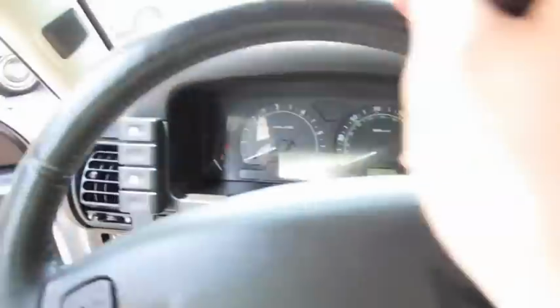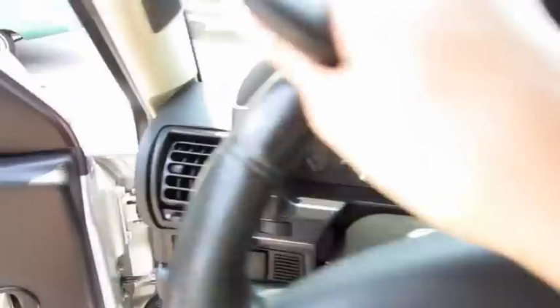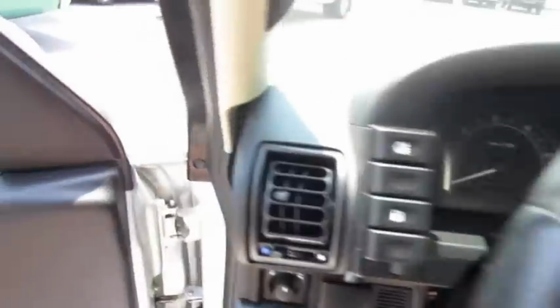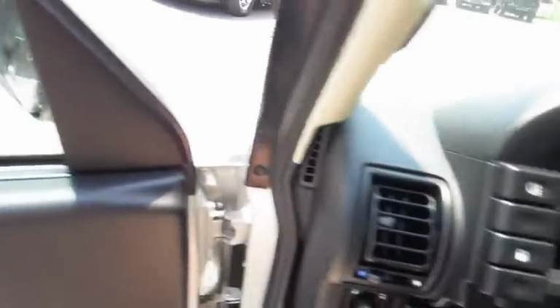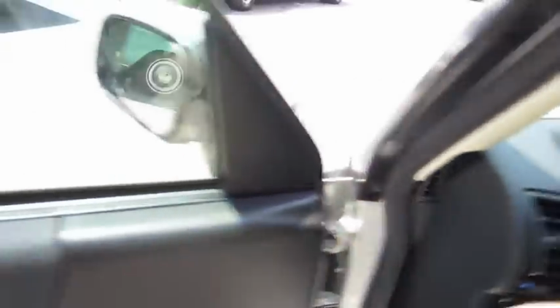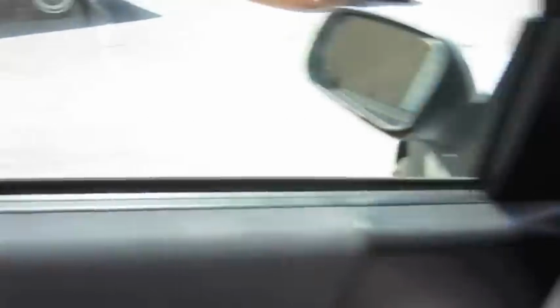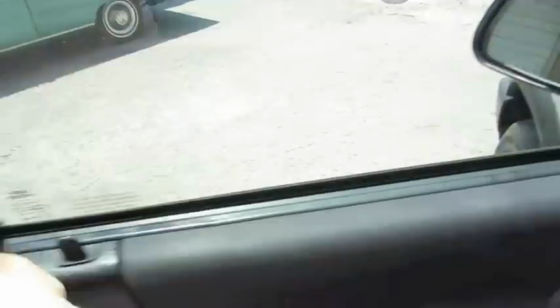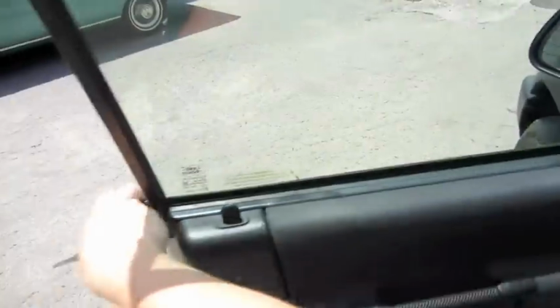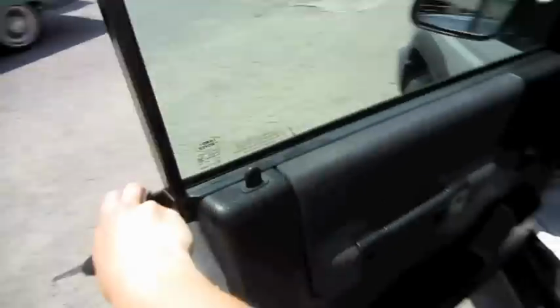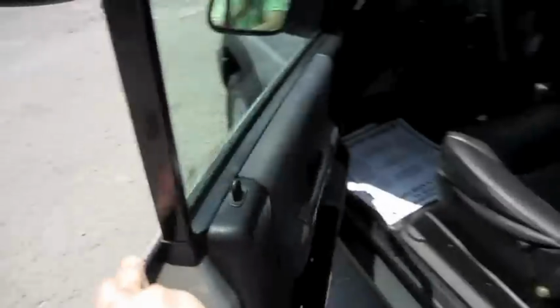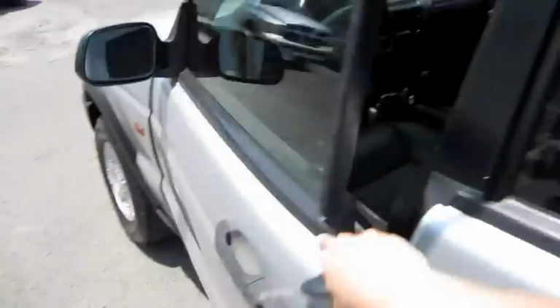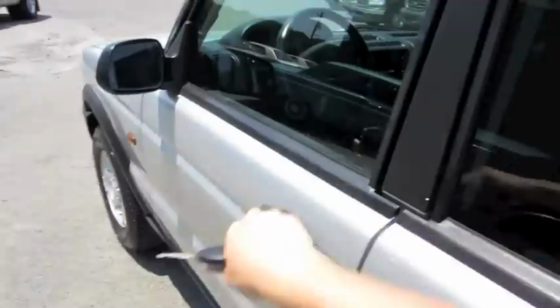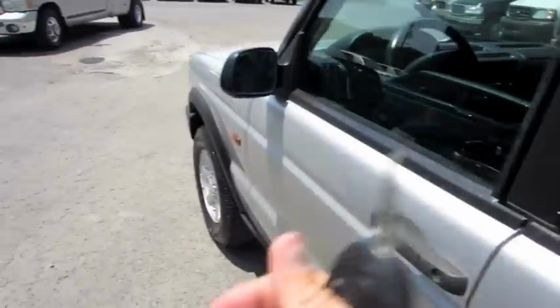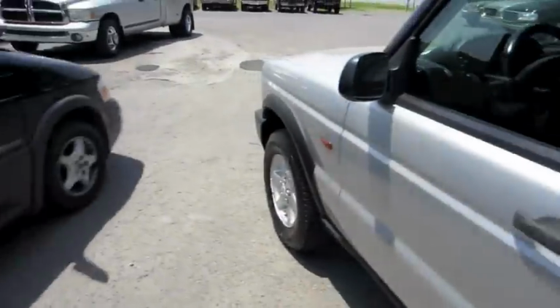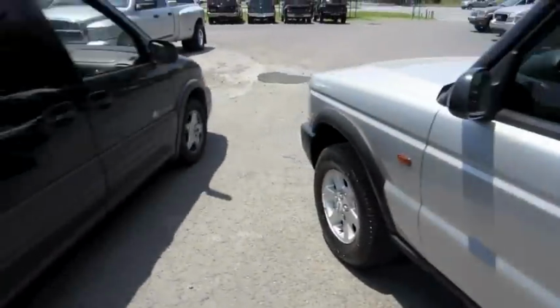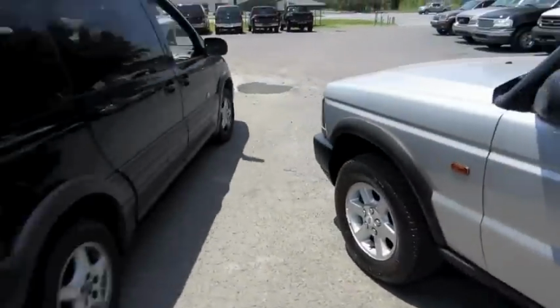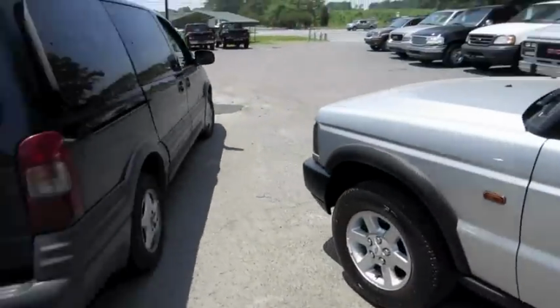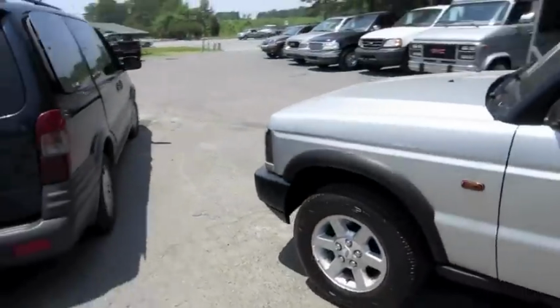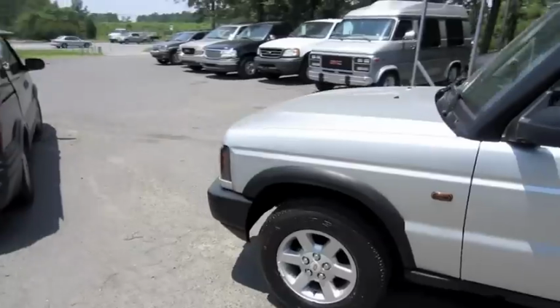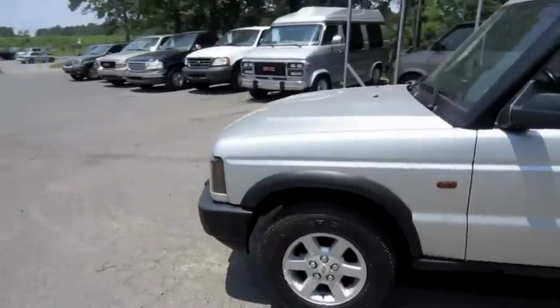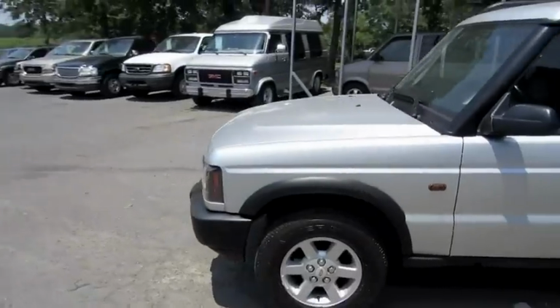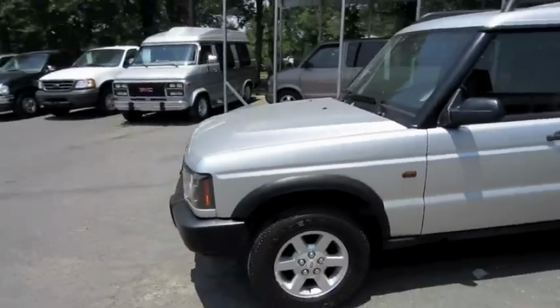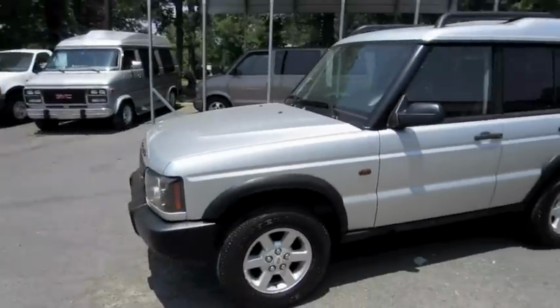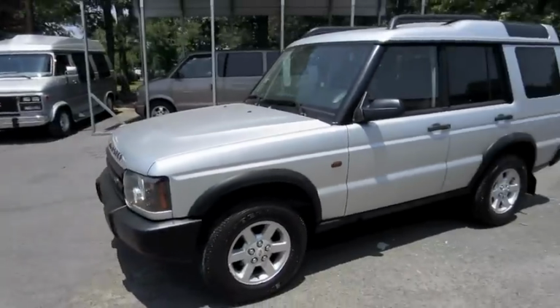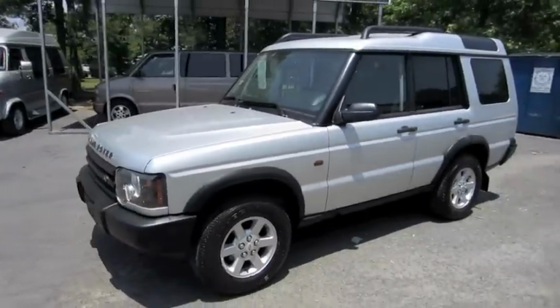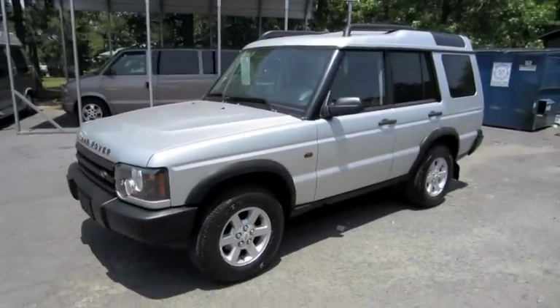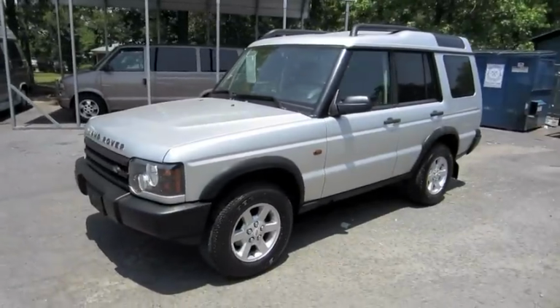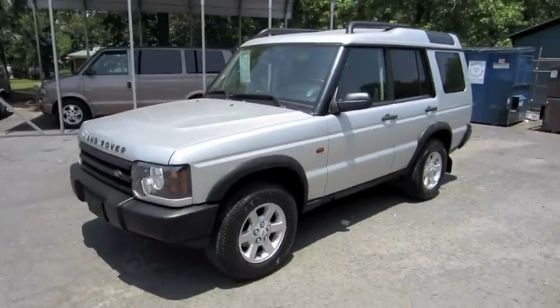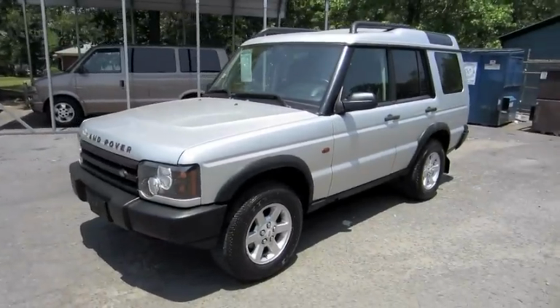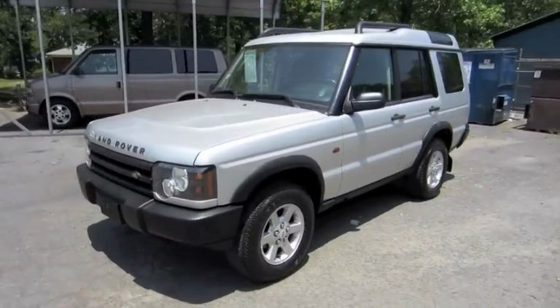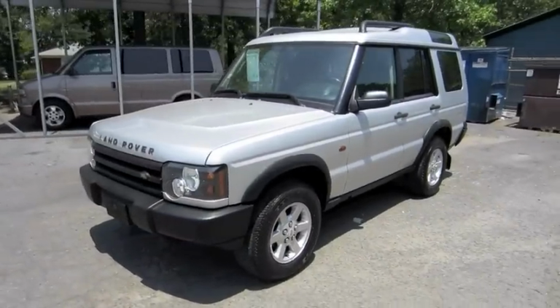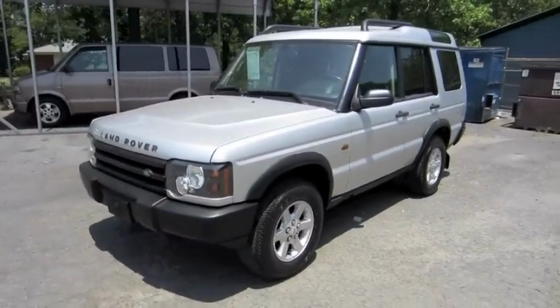Hope you guys enjoyed this brief look at the 2004 Land Rover Discovery. Be sure to stay tuned next time — there's a lot more where that came from. Take care, everybody.